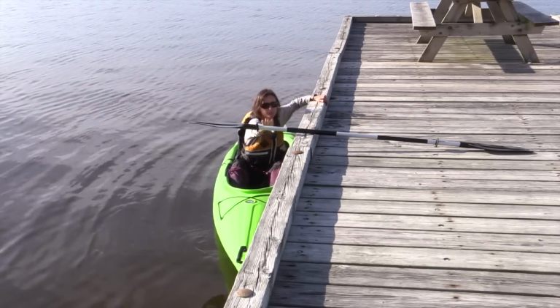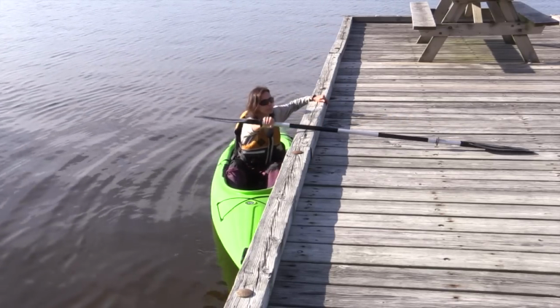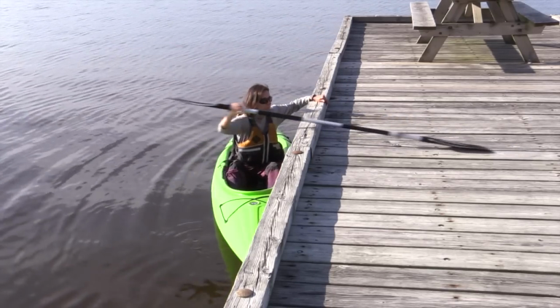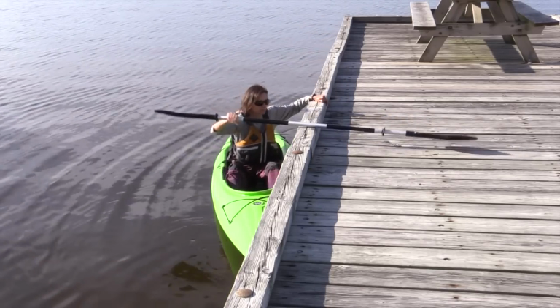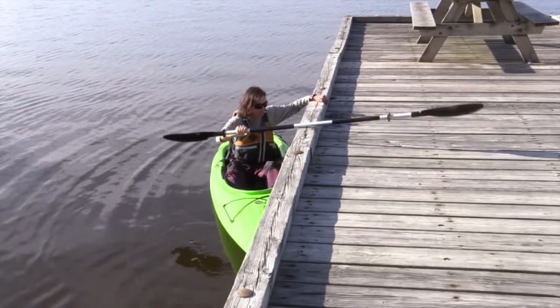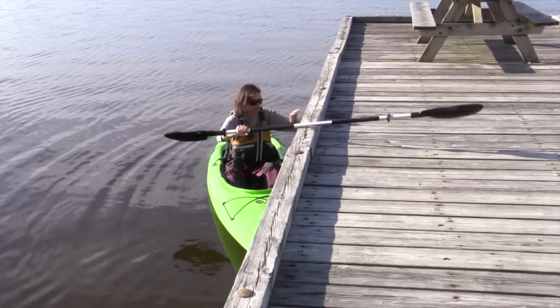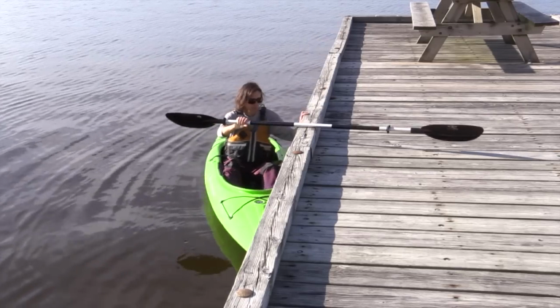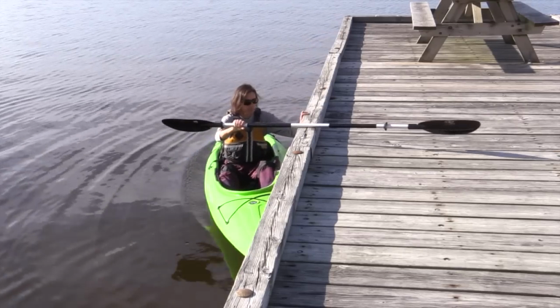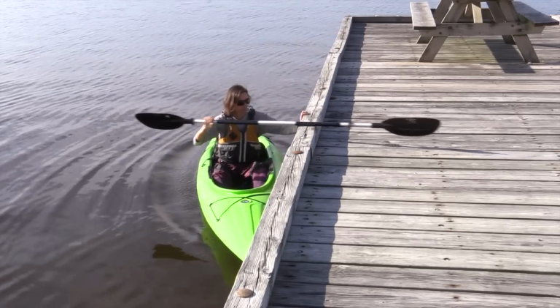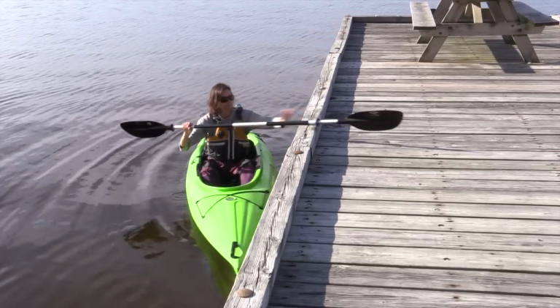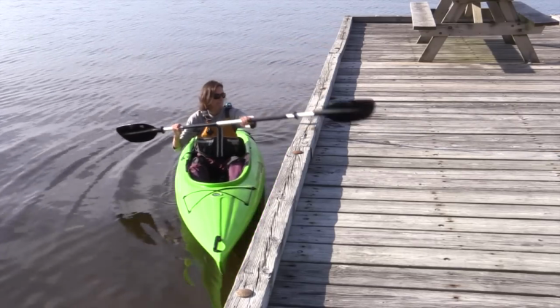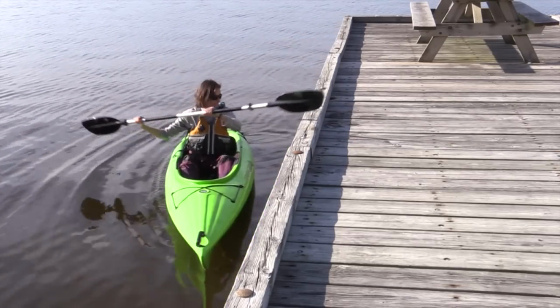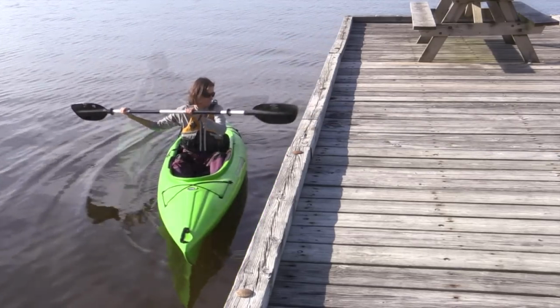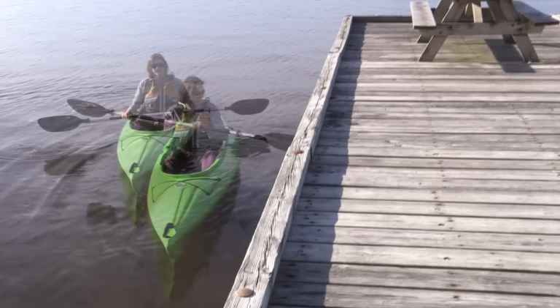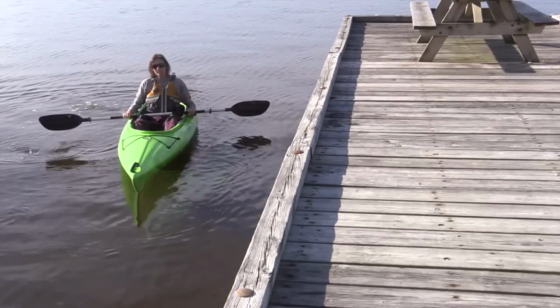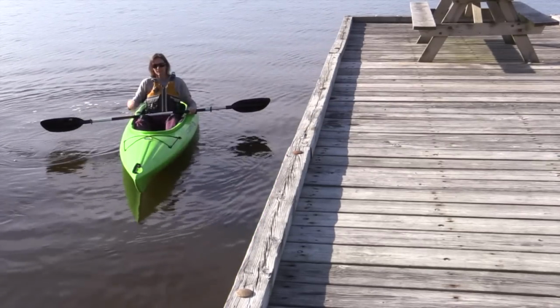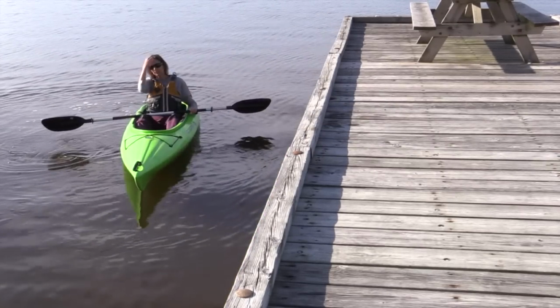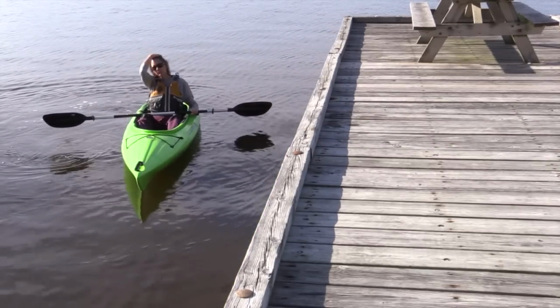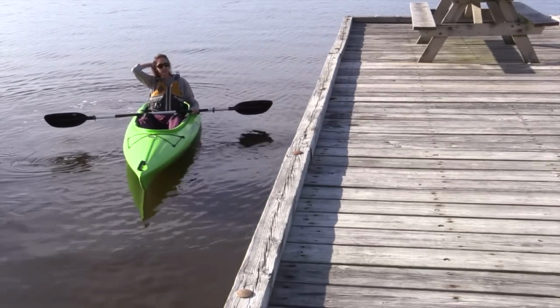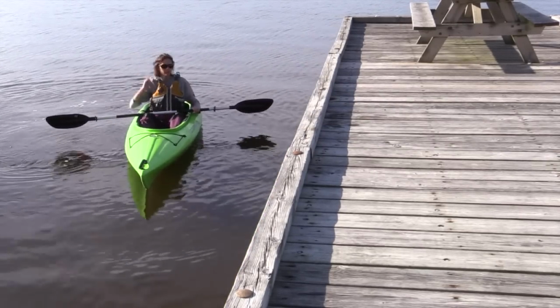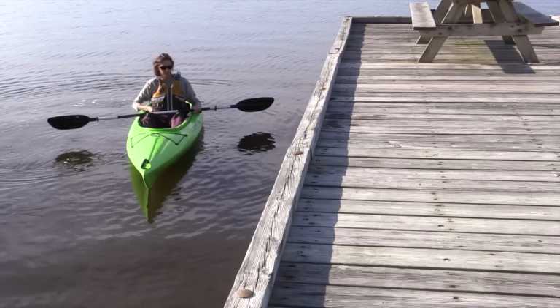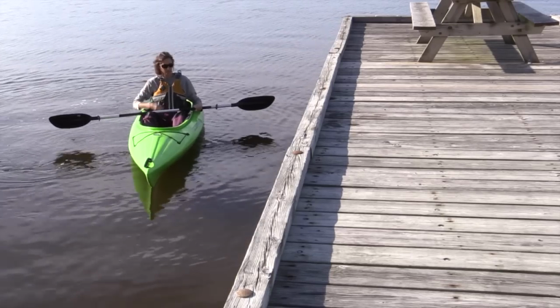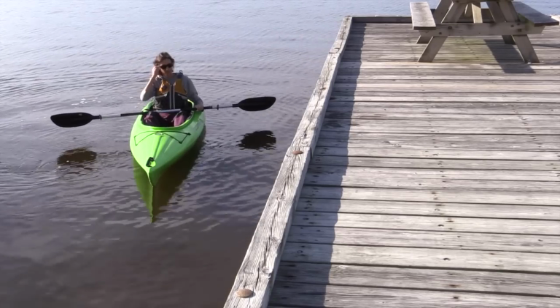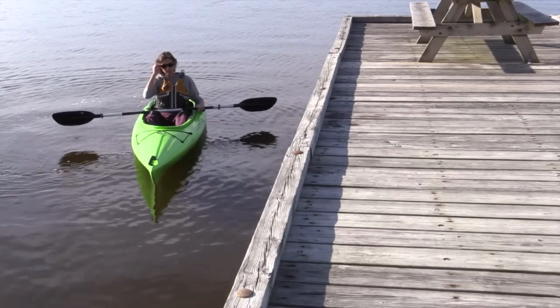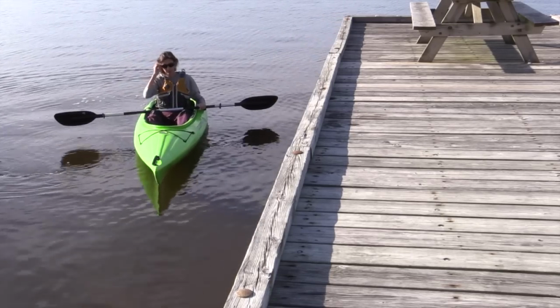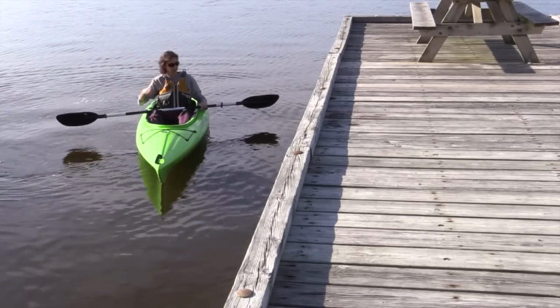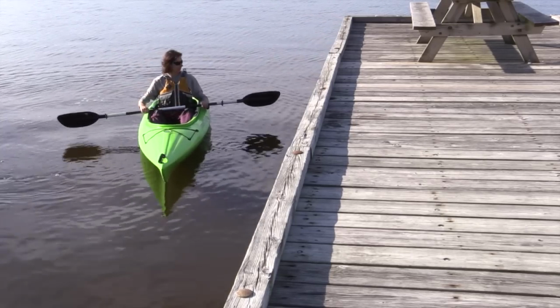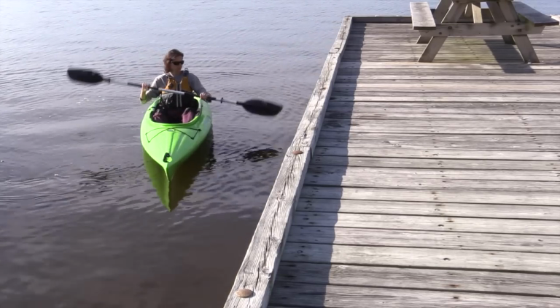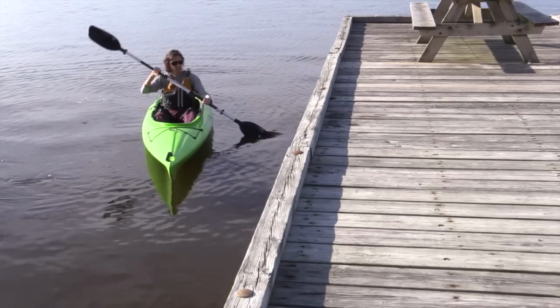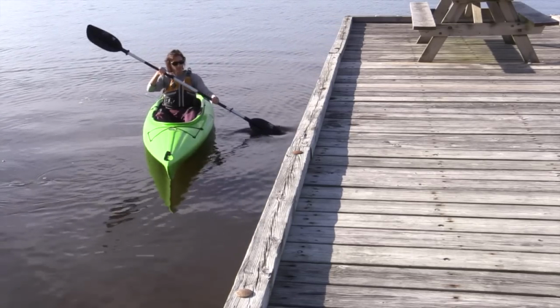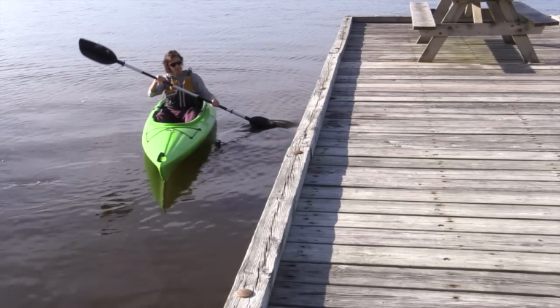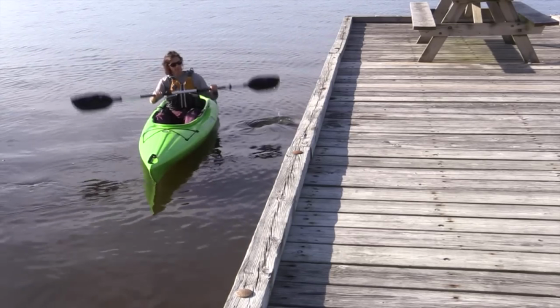She's going to grab her paddle and she's good to go. Getting out of the kayak at a dock is also a little bit of a challenge, and Jennifer's going to show us how to do that.